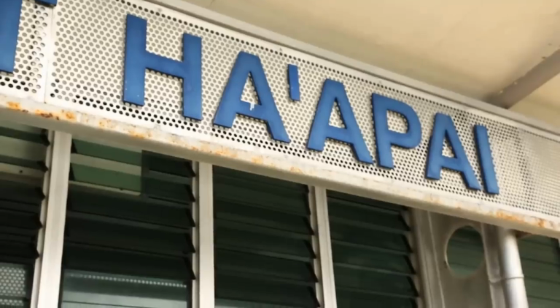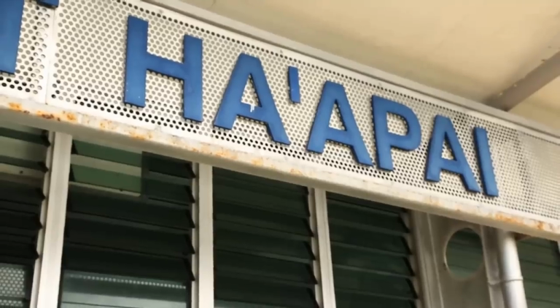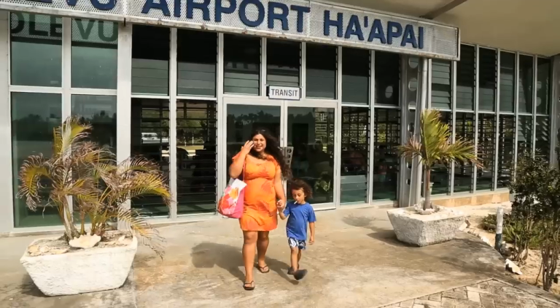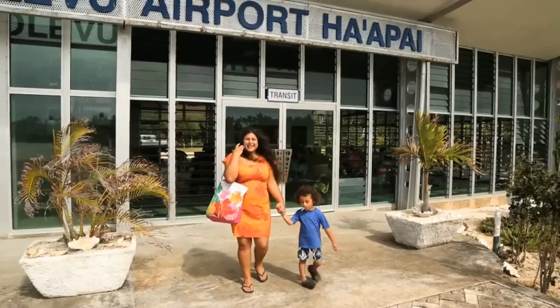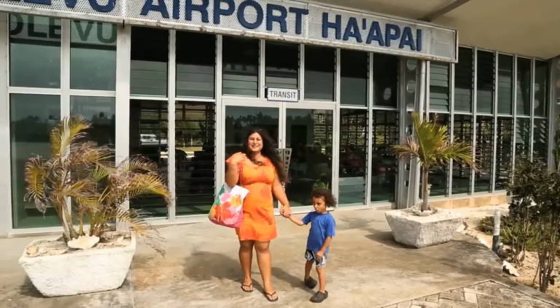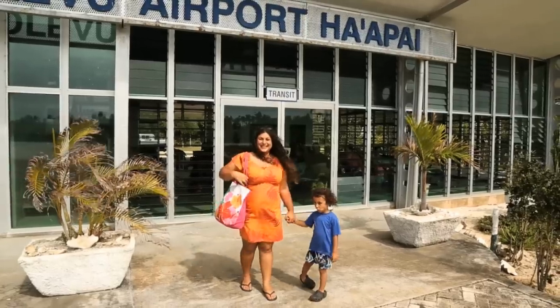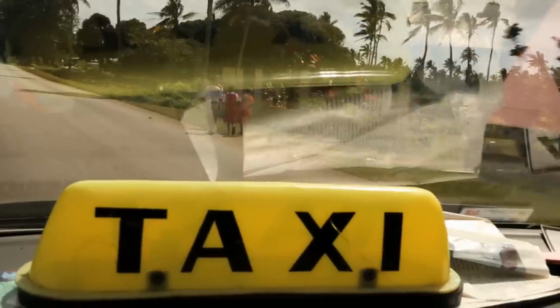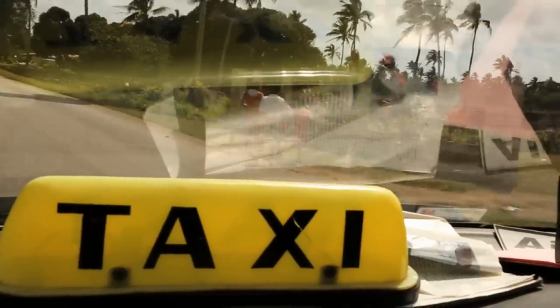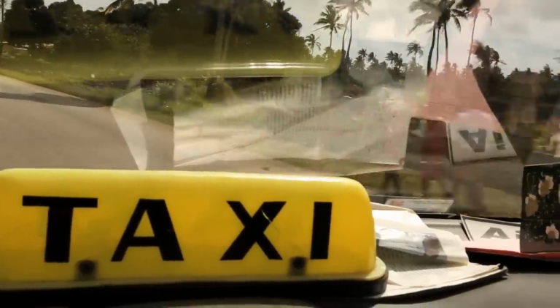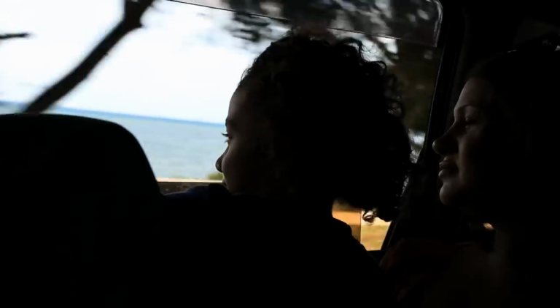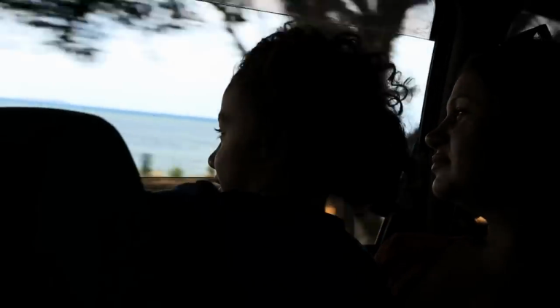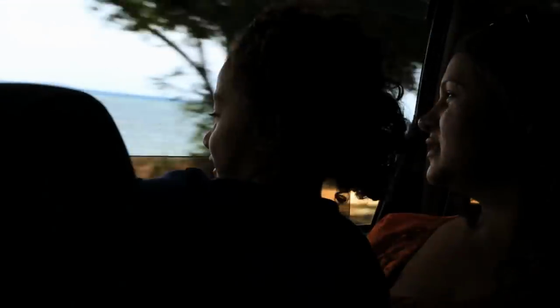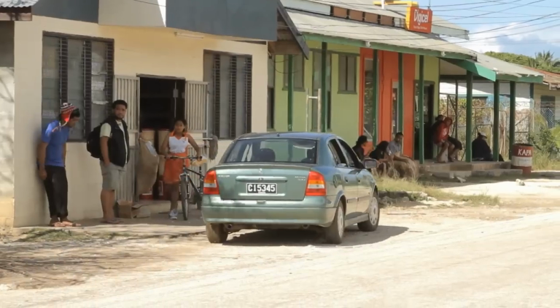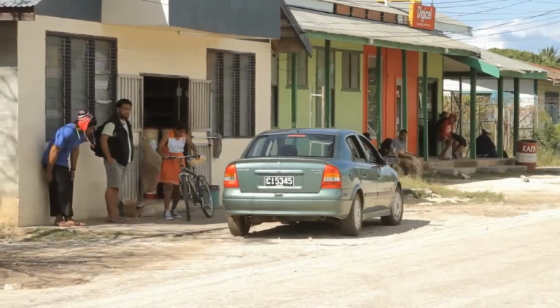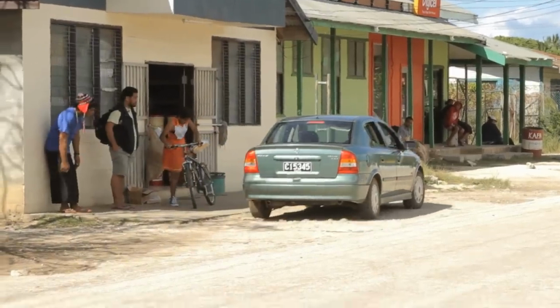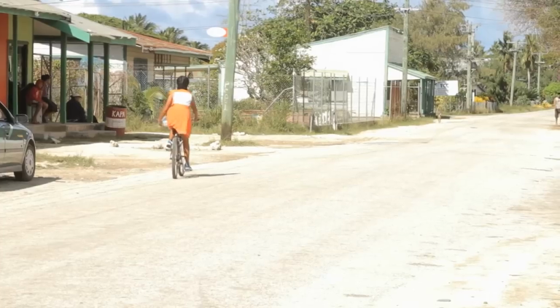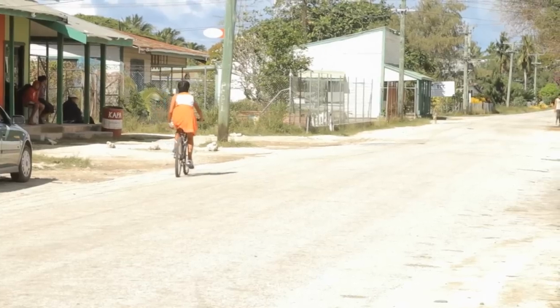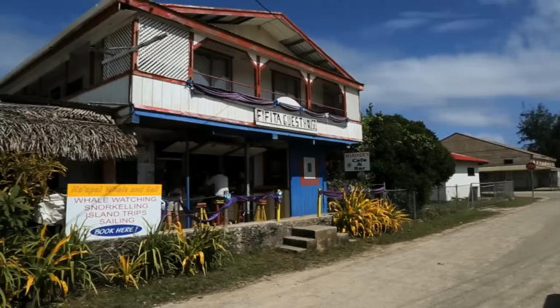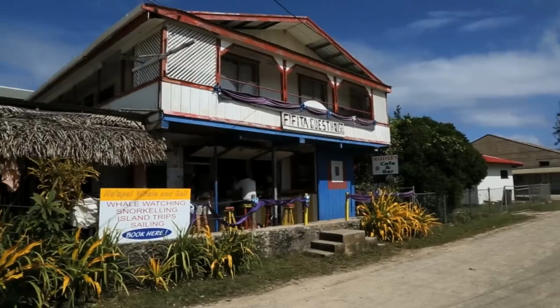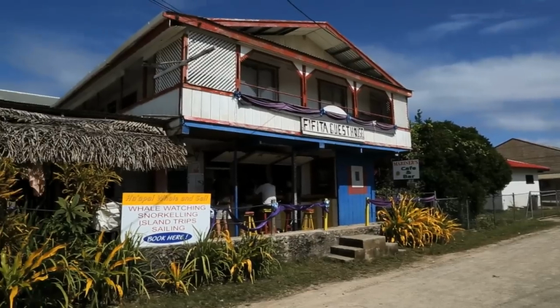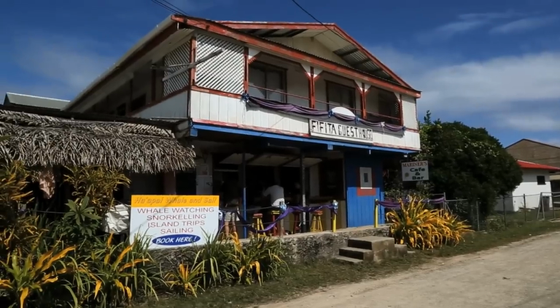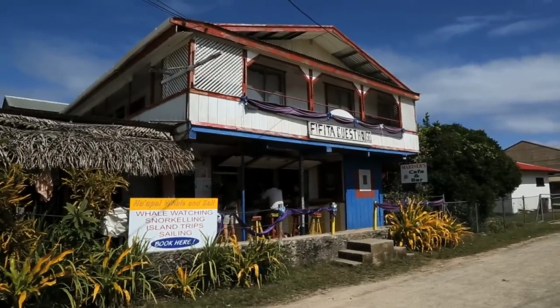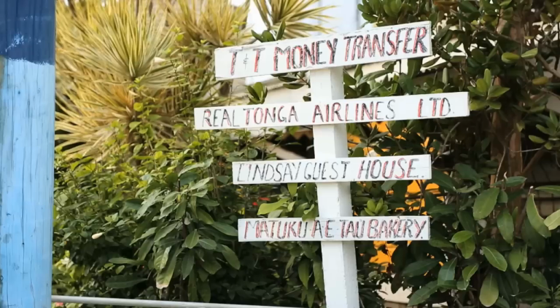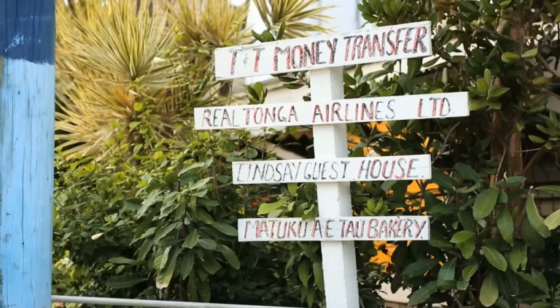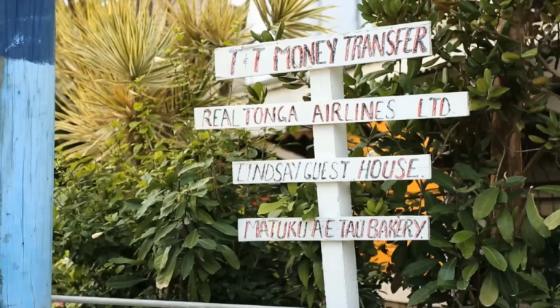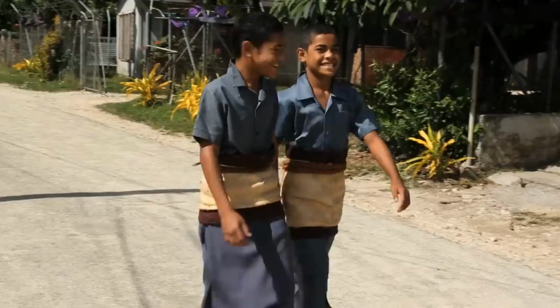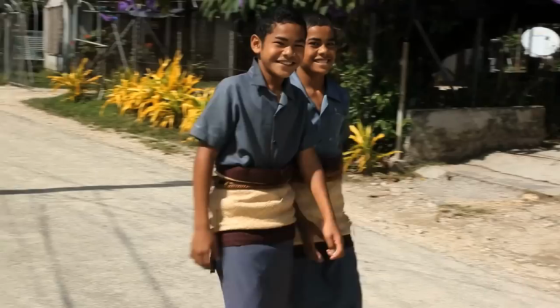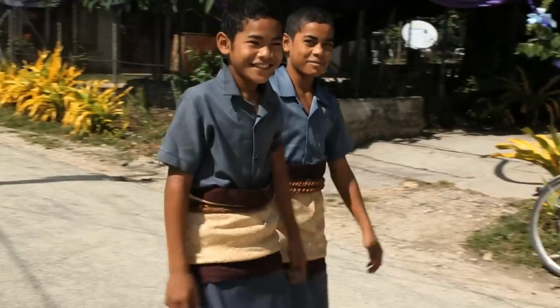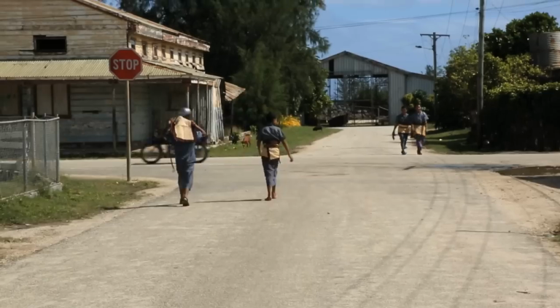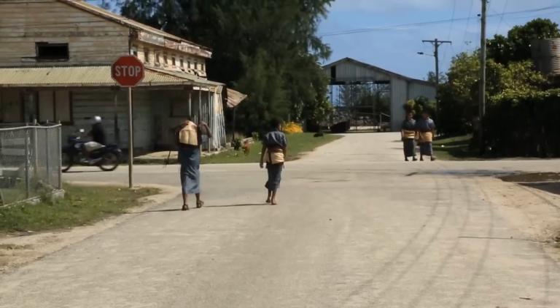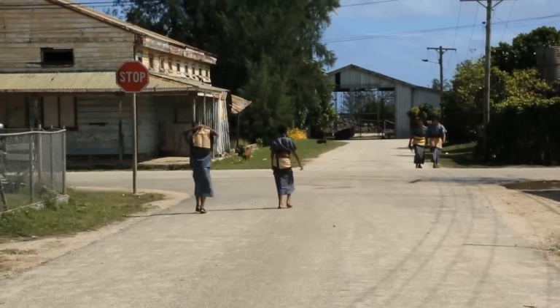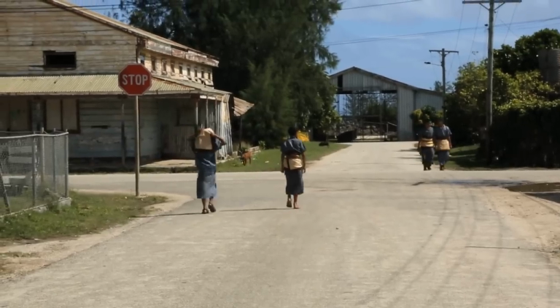Welcome to my island, Hihifo Ha'apai. Ha'apai is one of the most old school places — life literally slows down to half speed here. As you can see, shops and supplies are limited, so when coming here, it's best to be as prepared as possible.